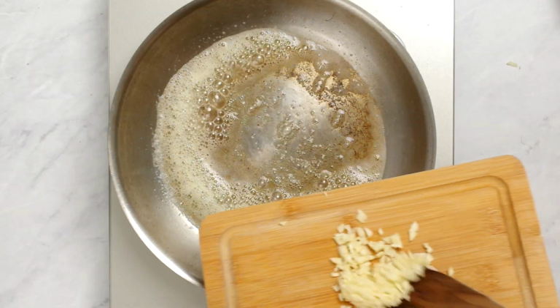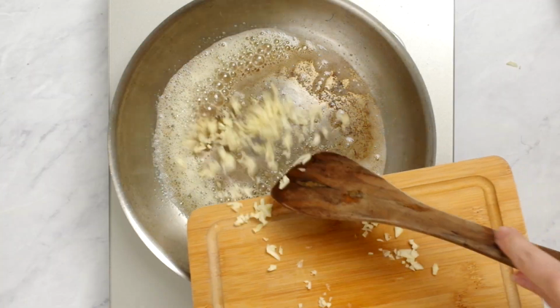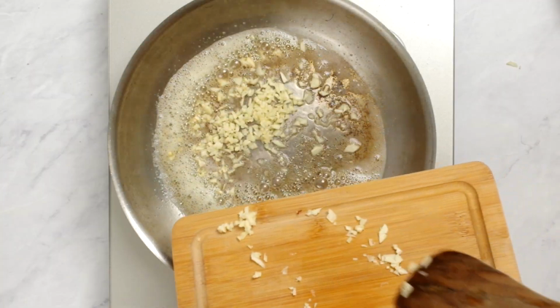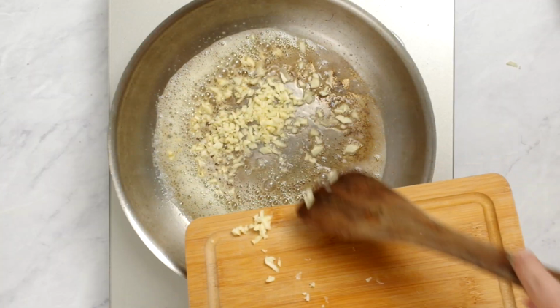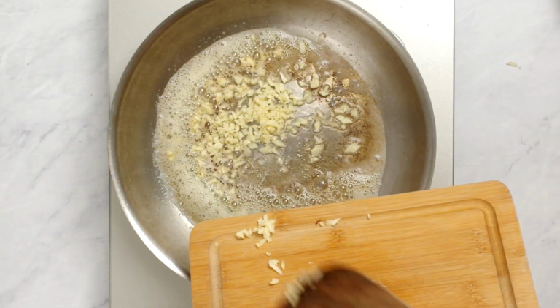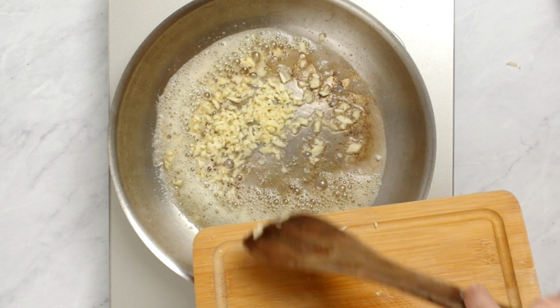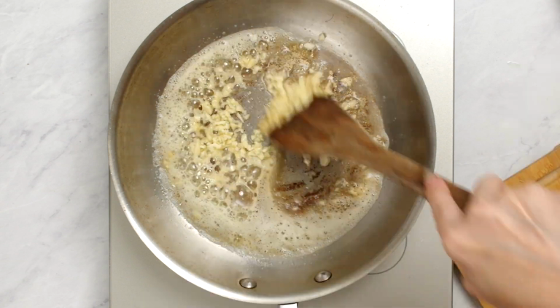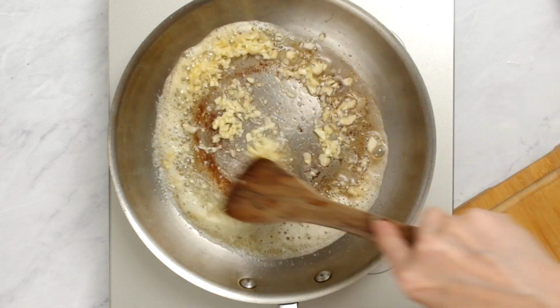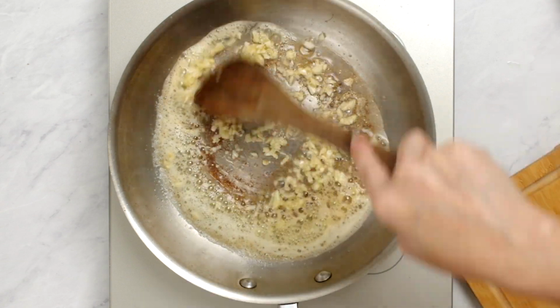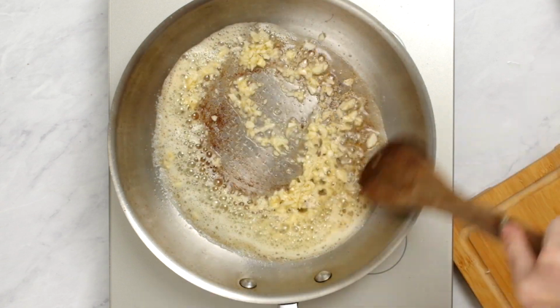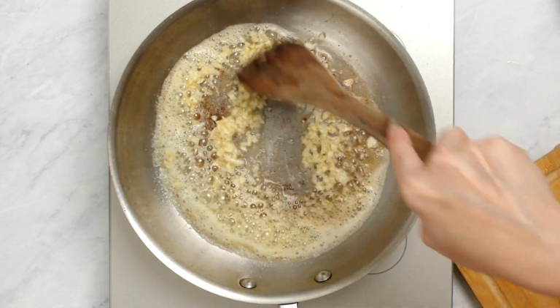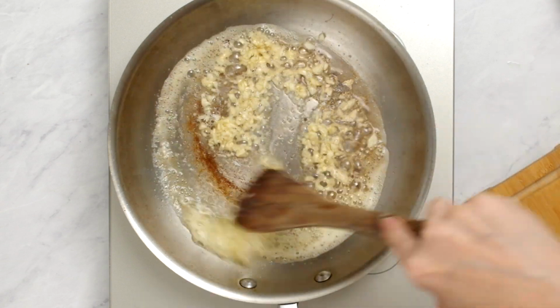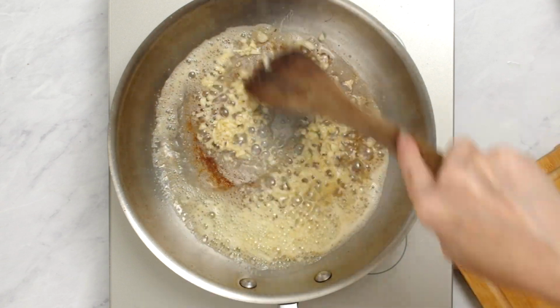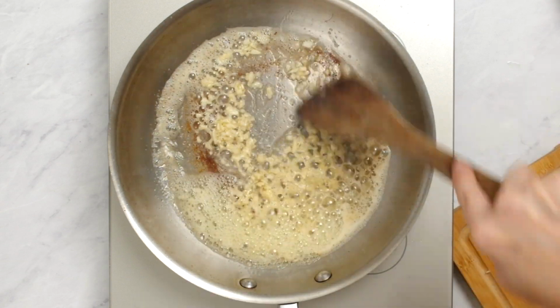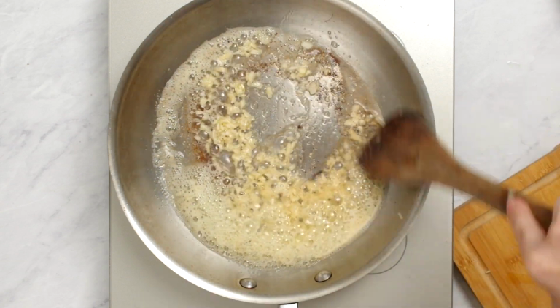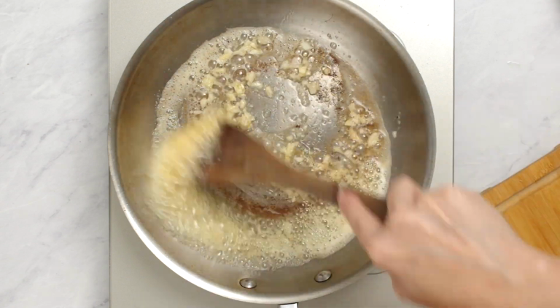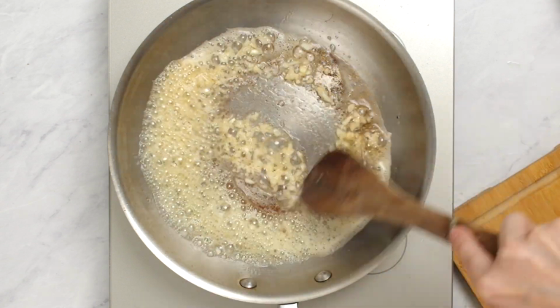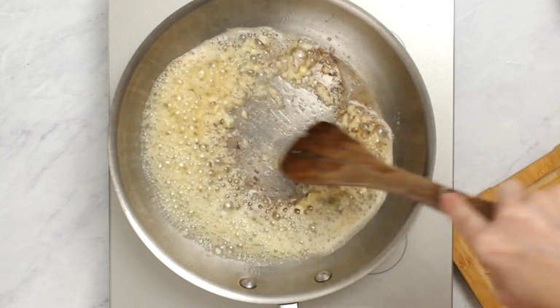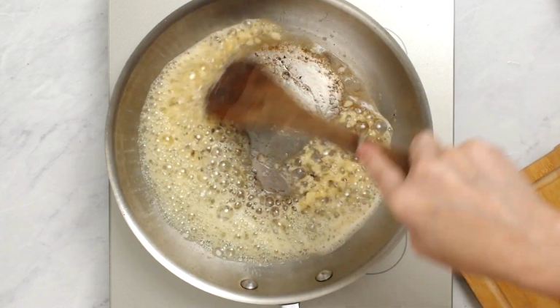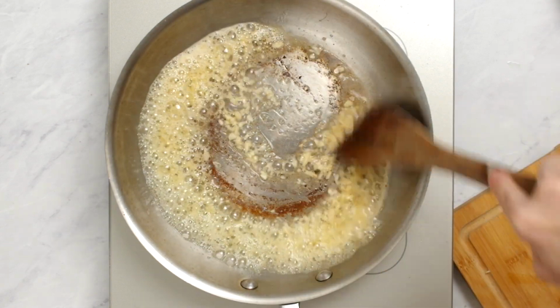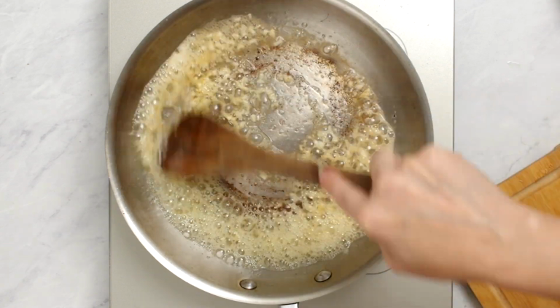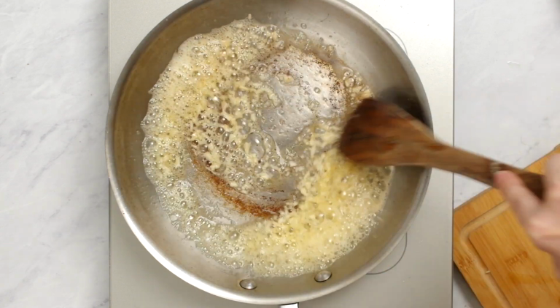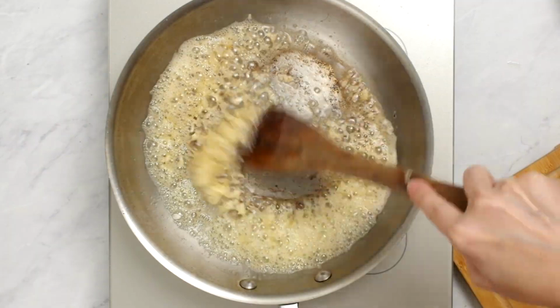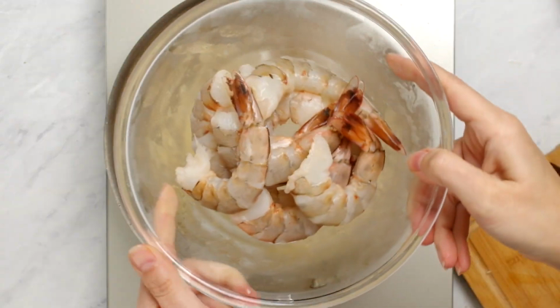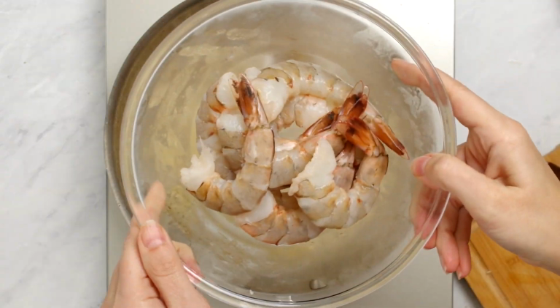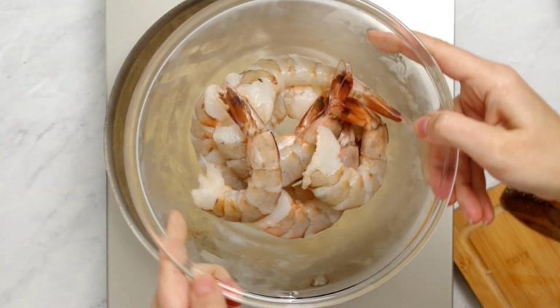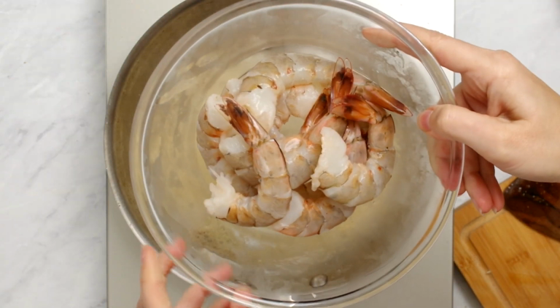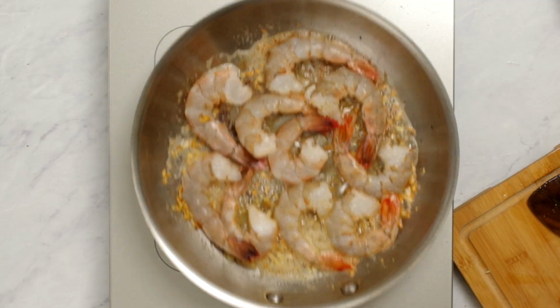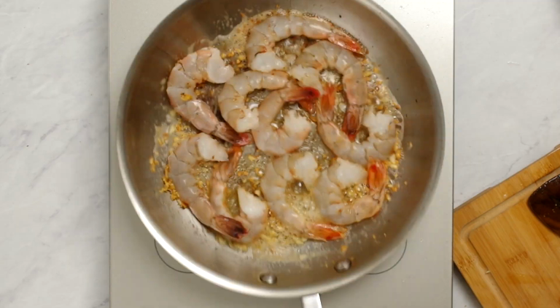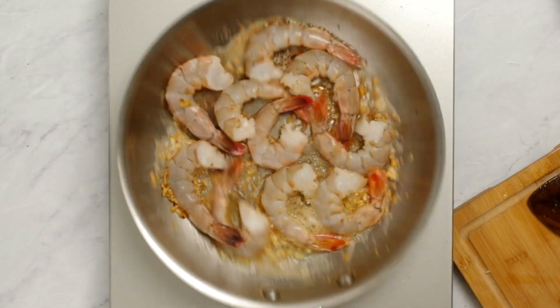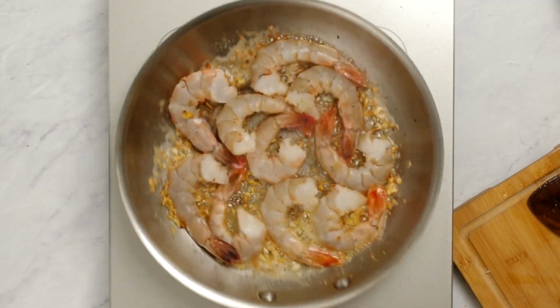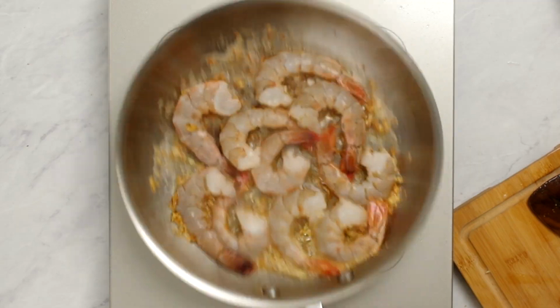But let's get to it. Add some minced garlic to a hot pan with melted butter. Make sure the garlic doesn't burn but gets nice and fragrant. Add your shrimp from Oceanbox.com and toss them in the butter.